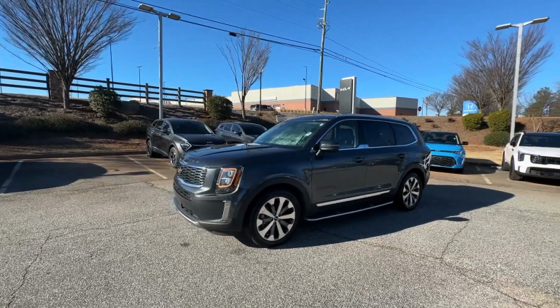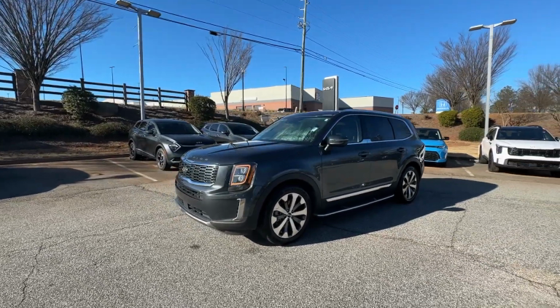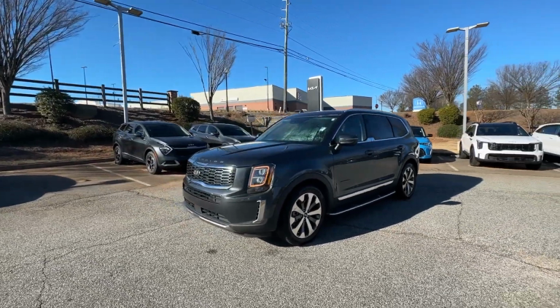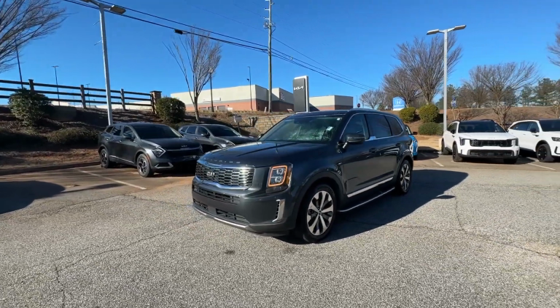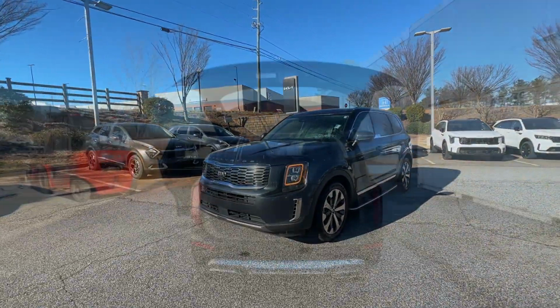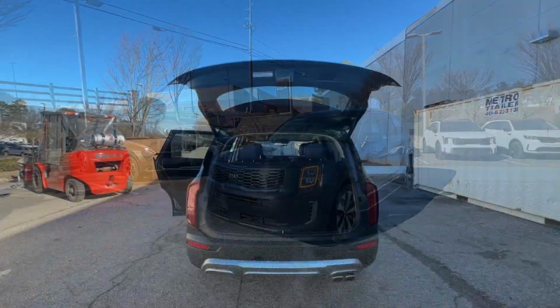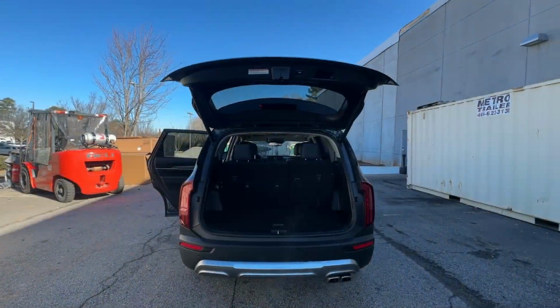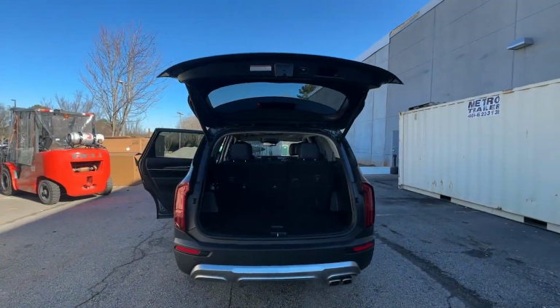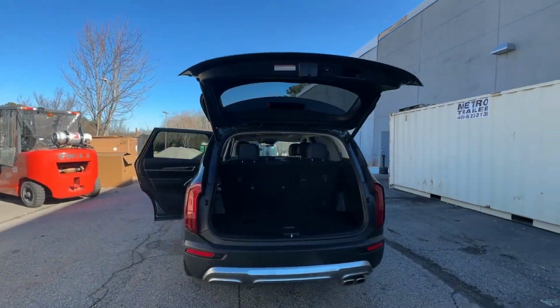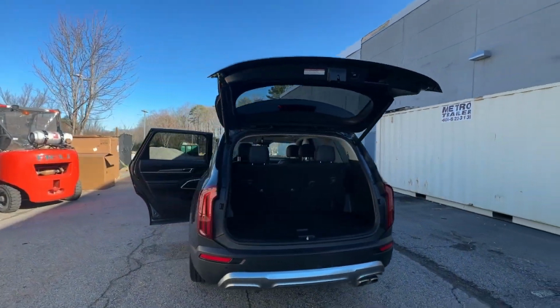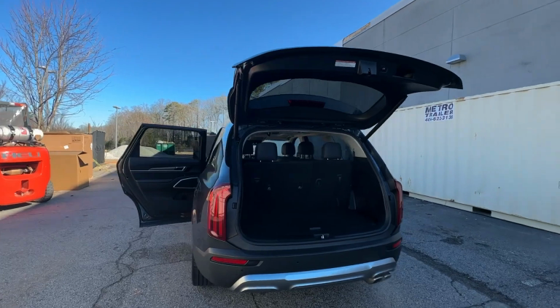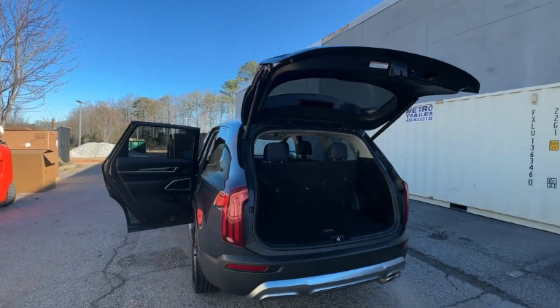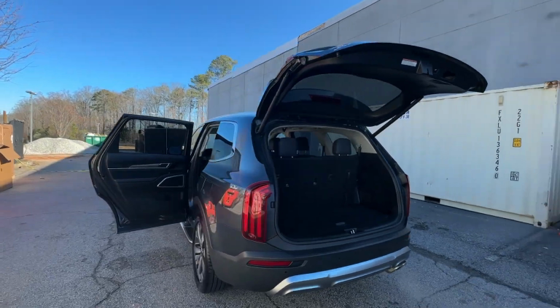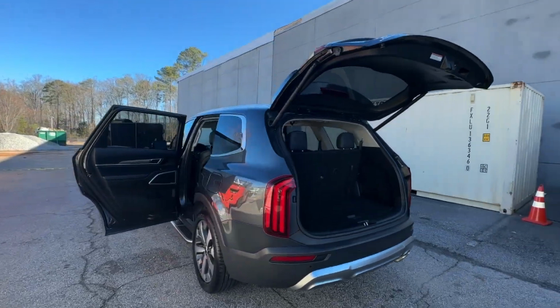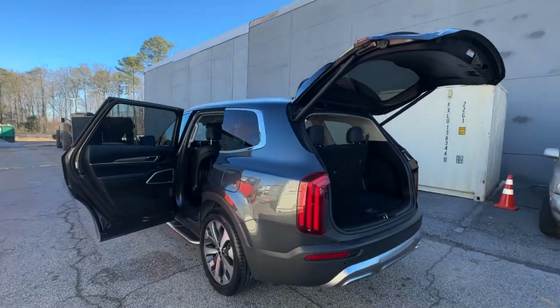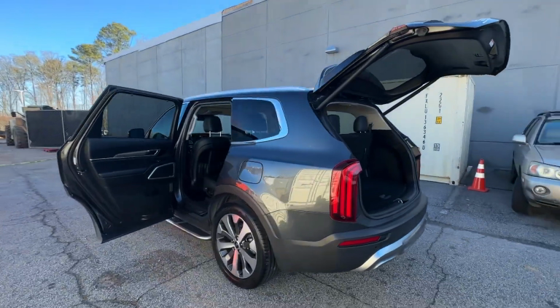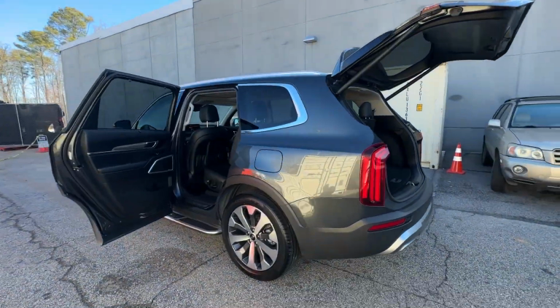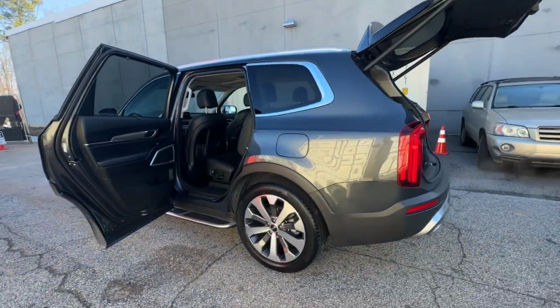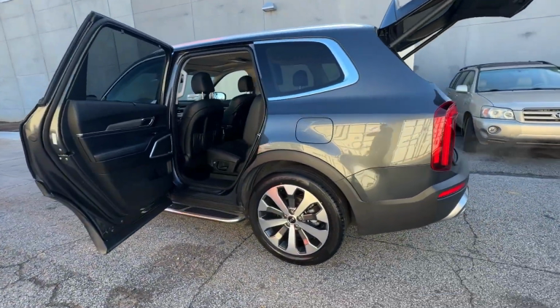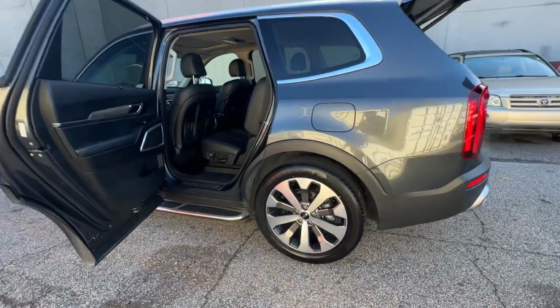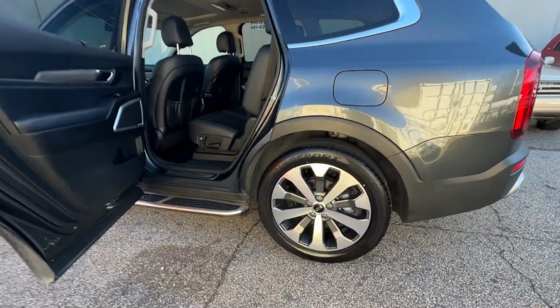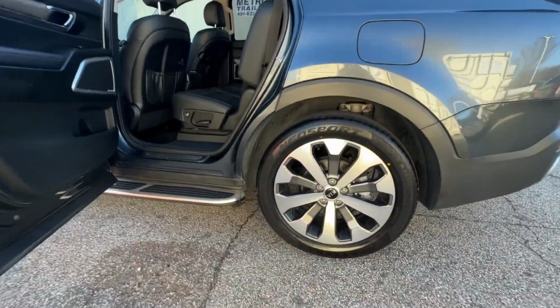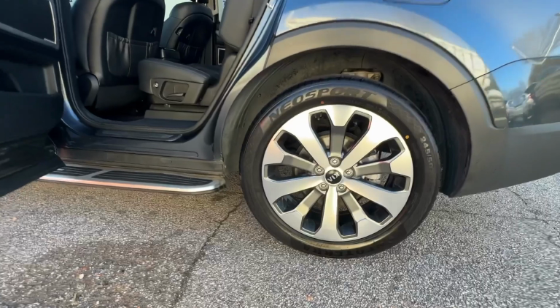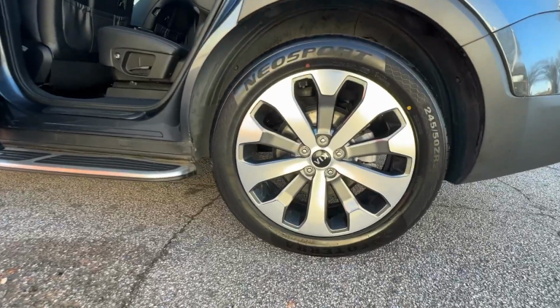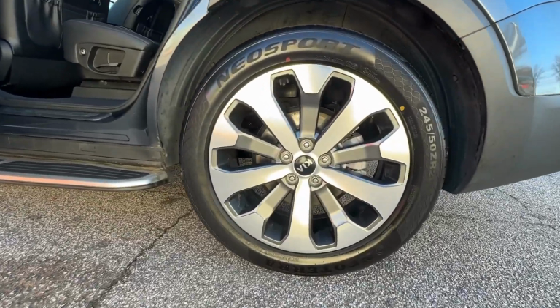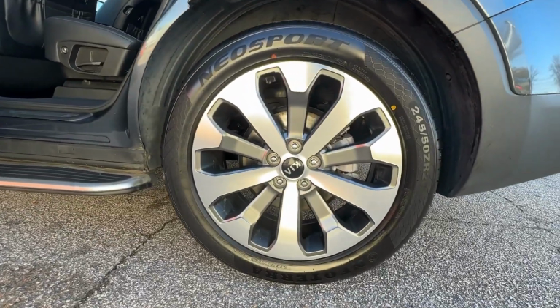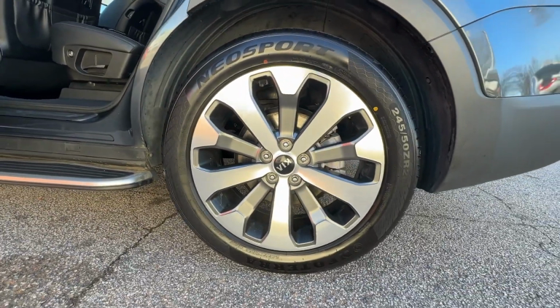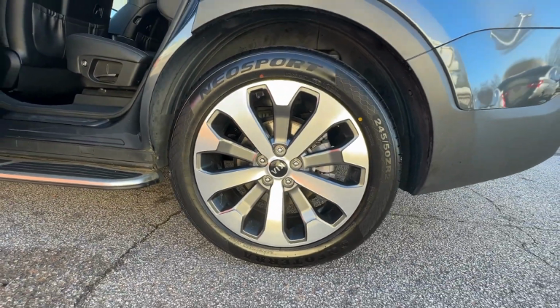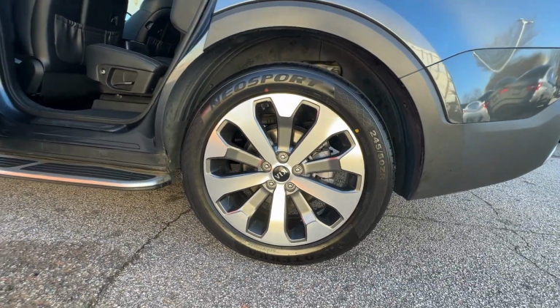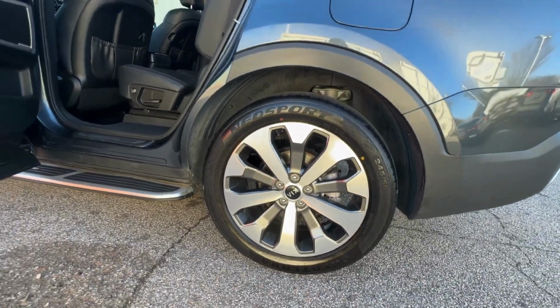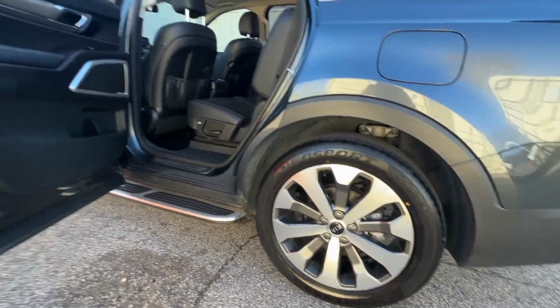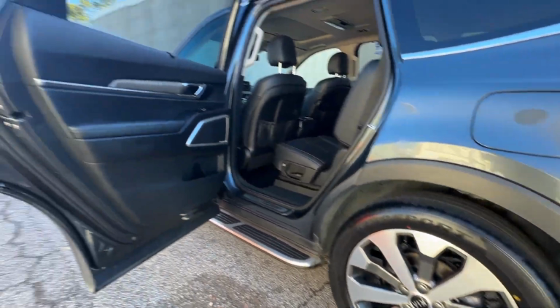Pre-collision system, lane departure warning, hands-free liftgate, keyless entry, sun moonroof, navigation system, backup camera, power liftgate, lane keeping assist, remote engine start.